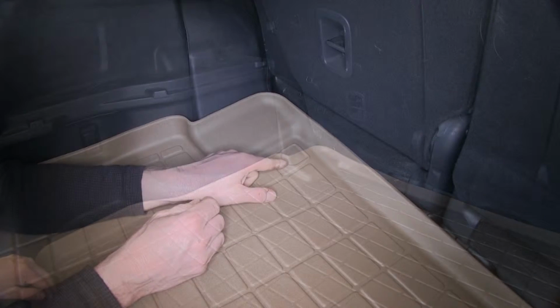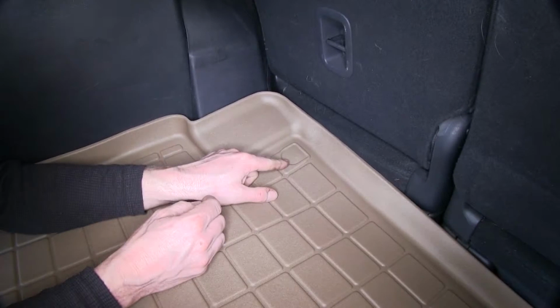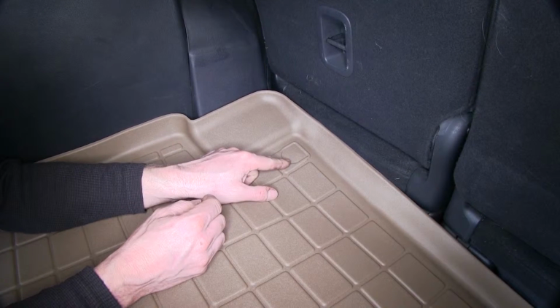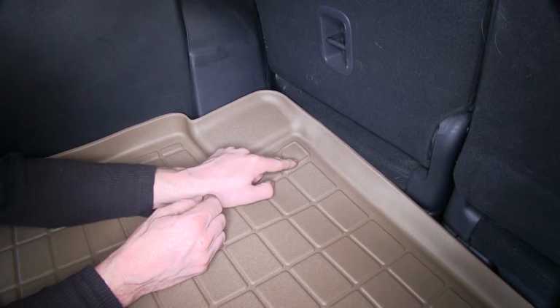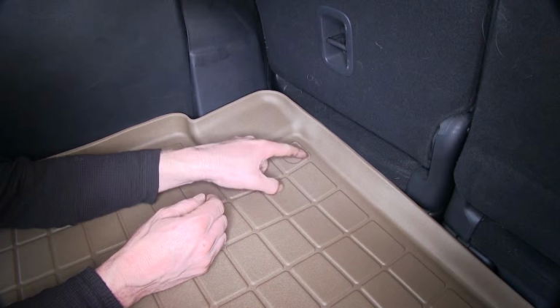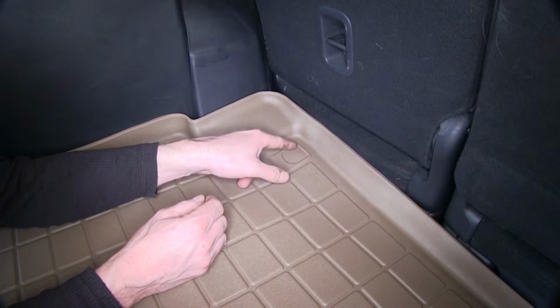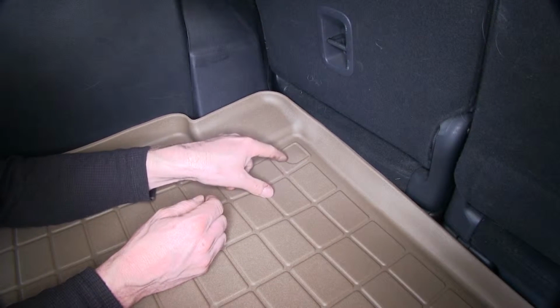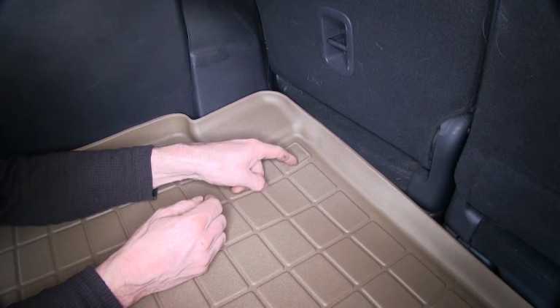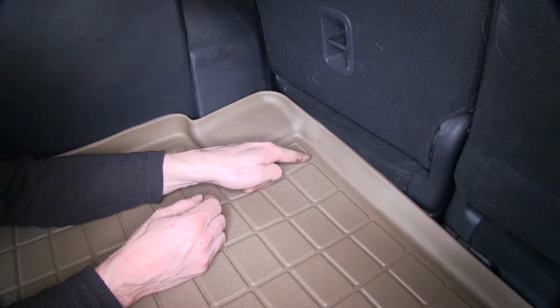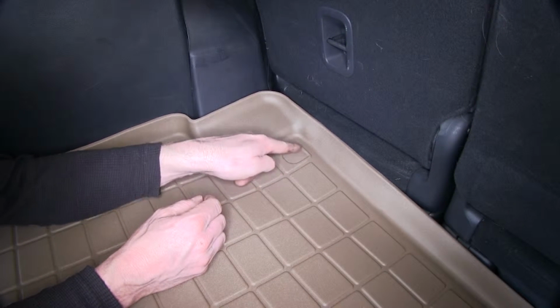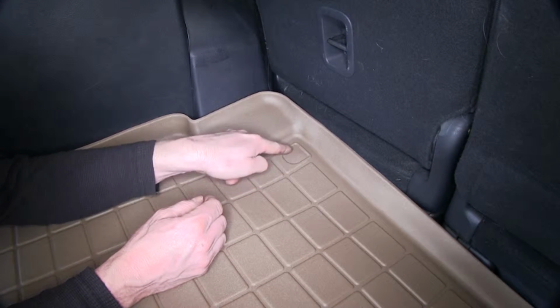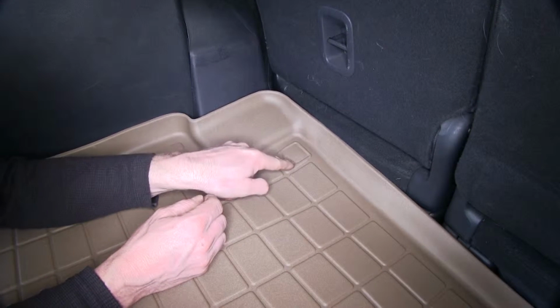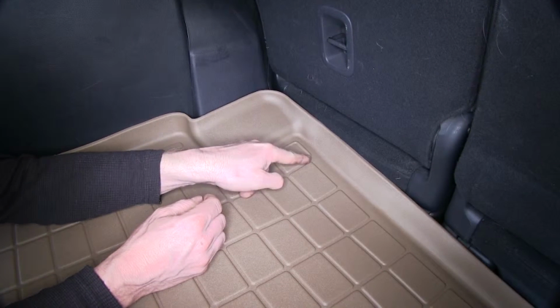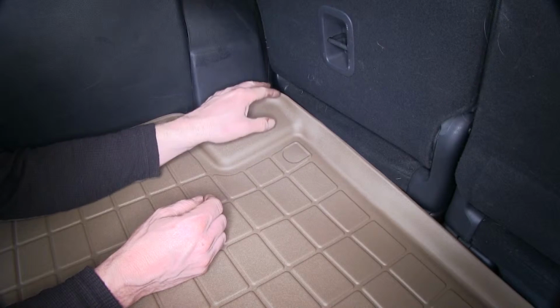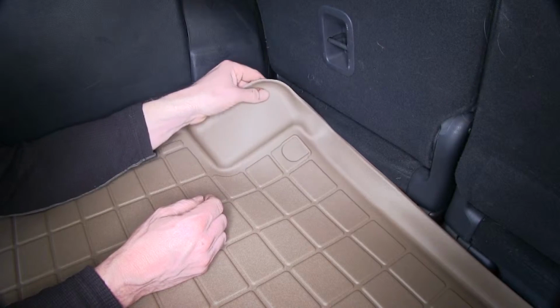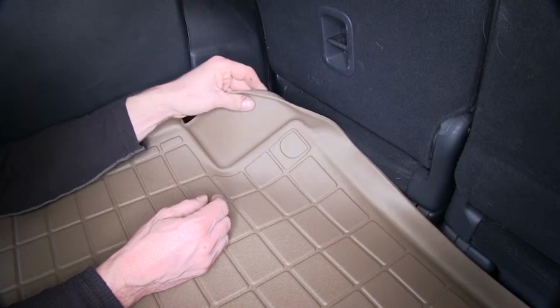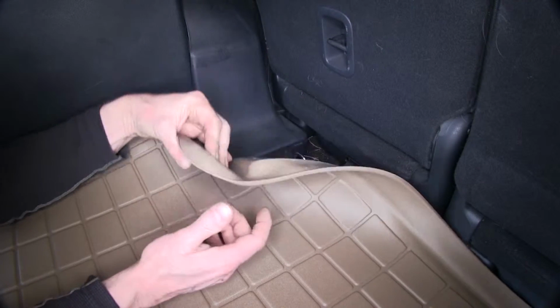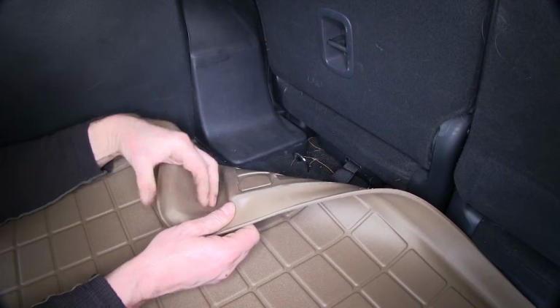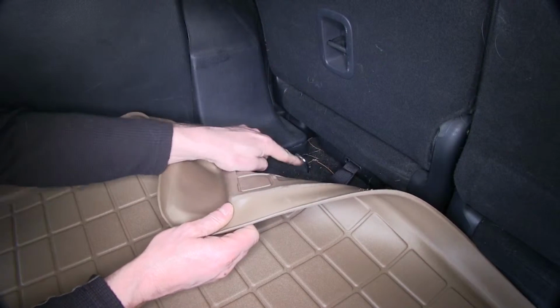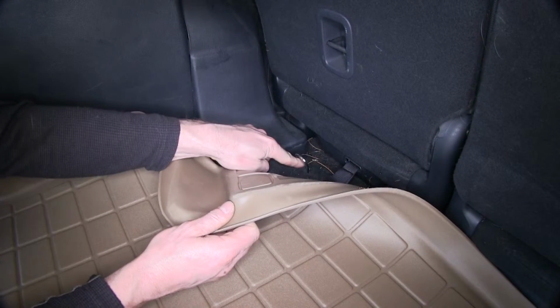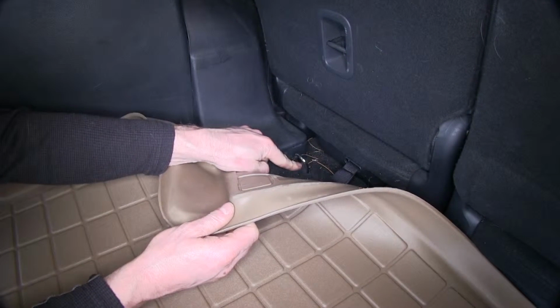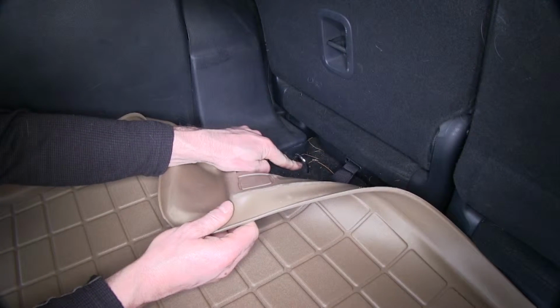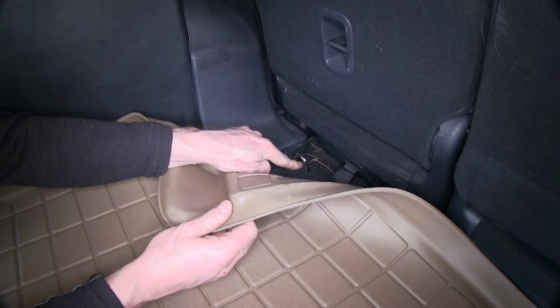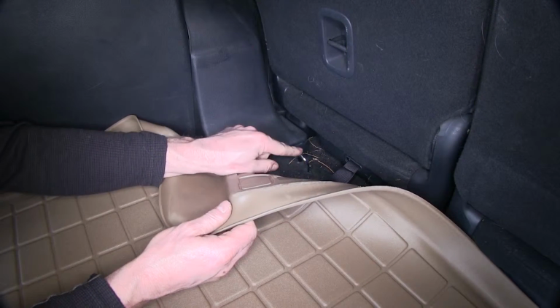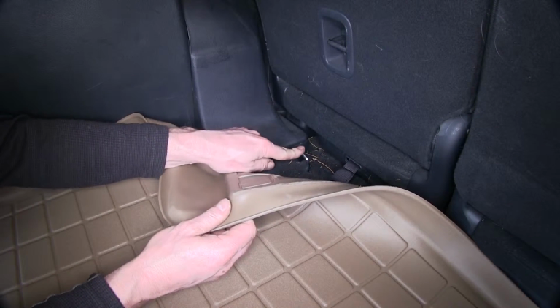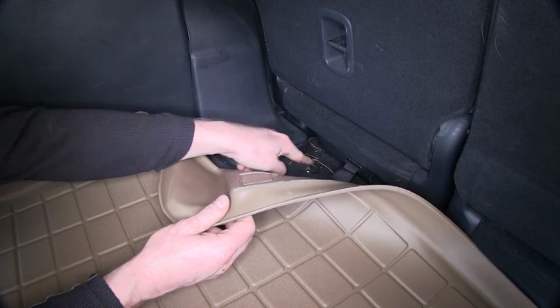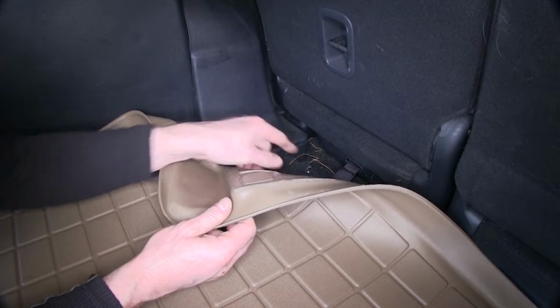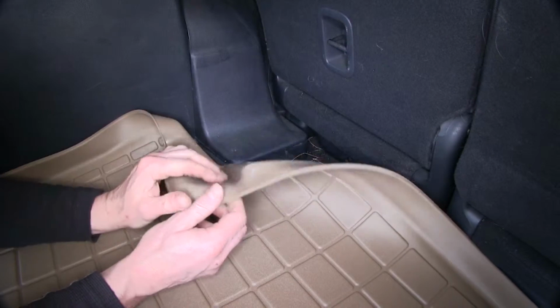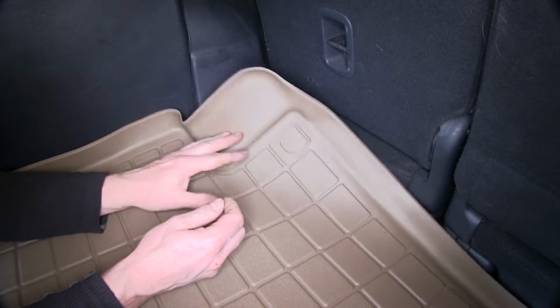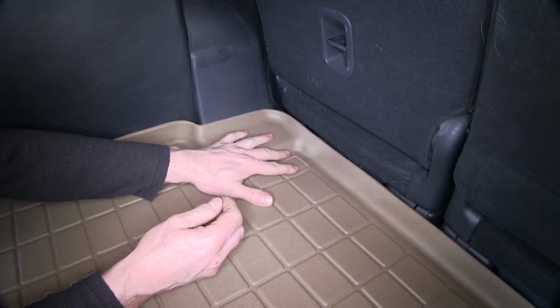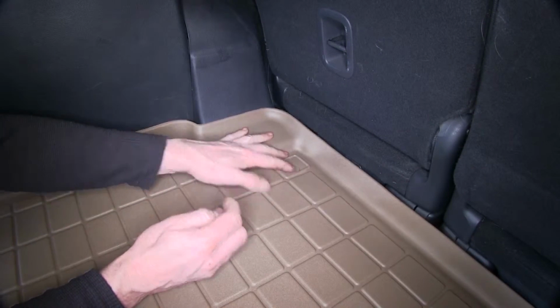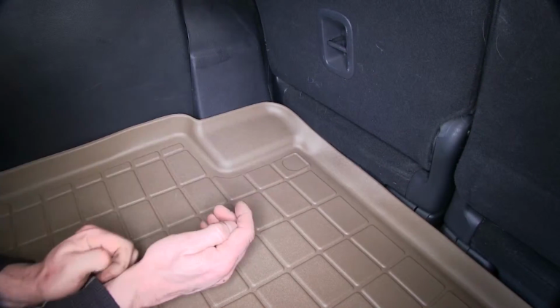One thing here — if you'd like, you can actually cut out along this line right here and use your tie-down point. If not, just leave it there.